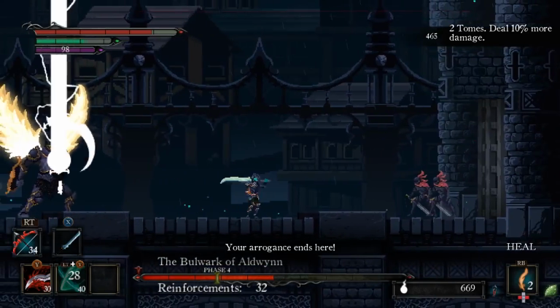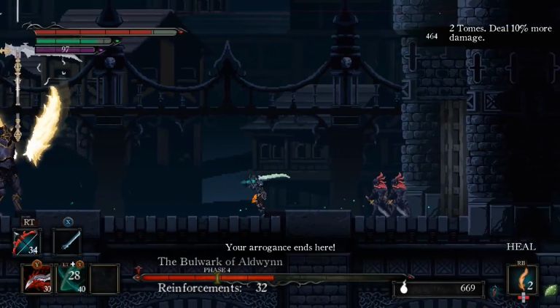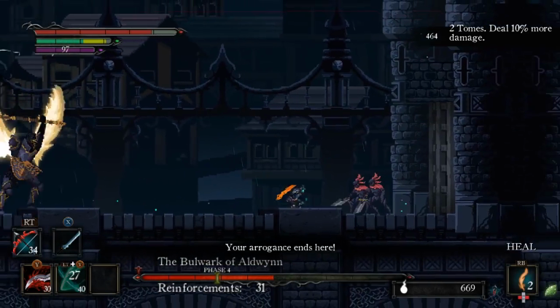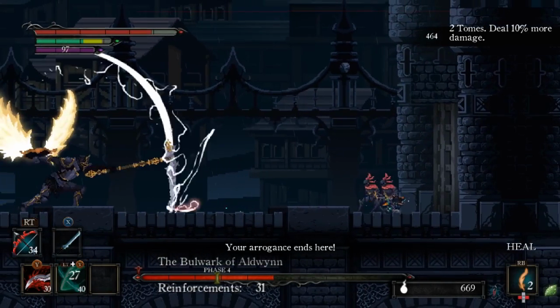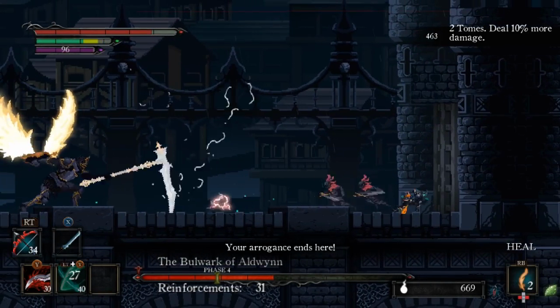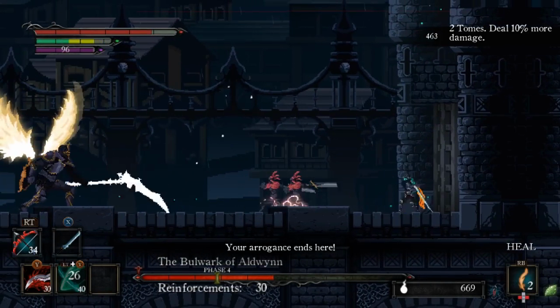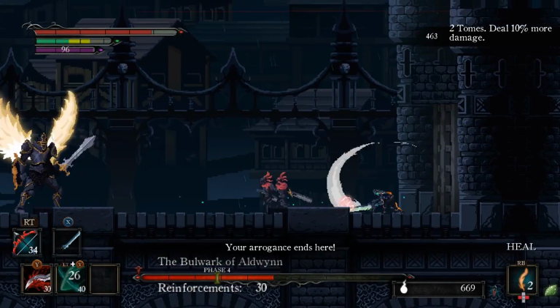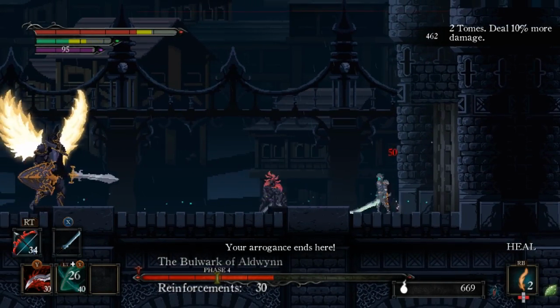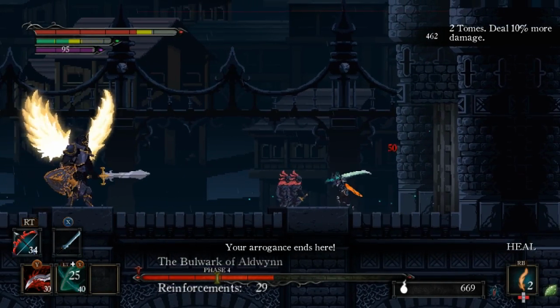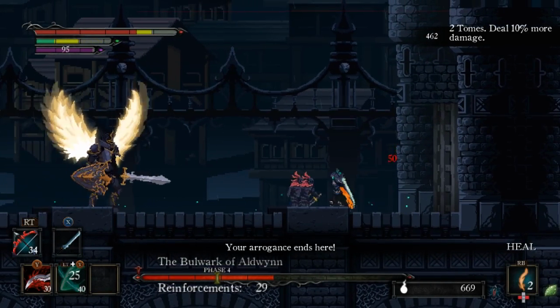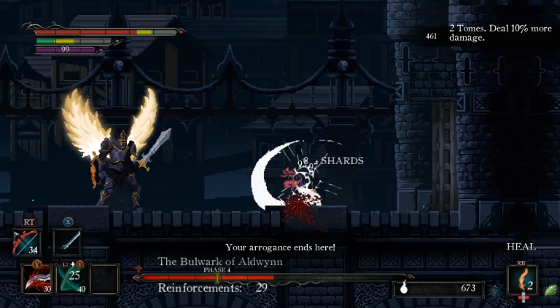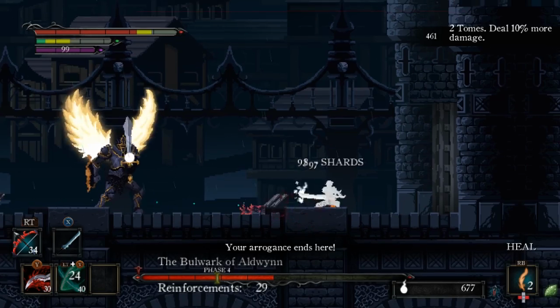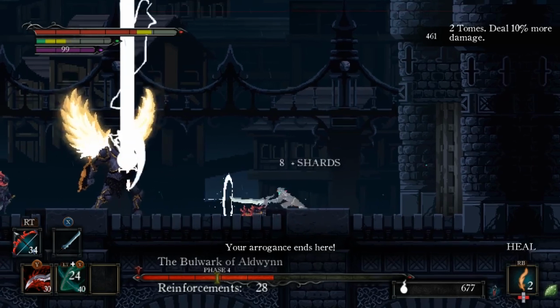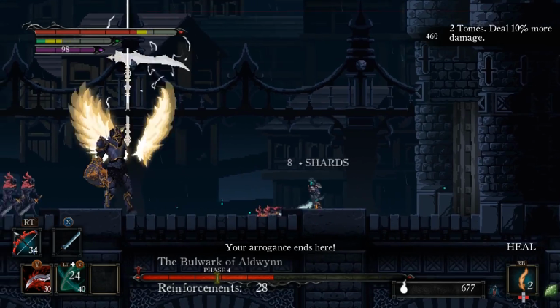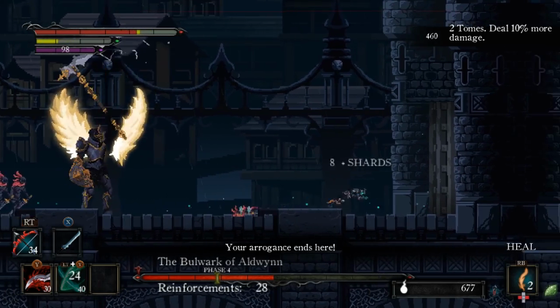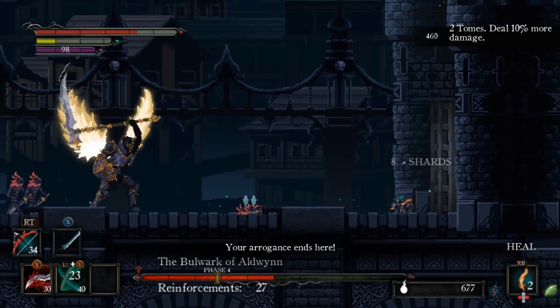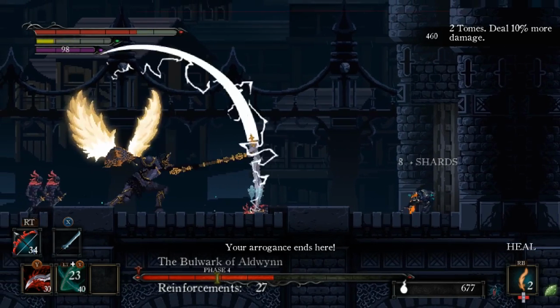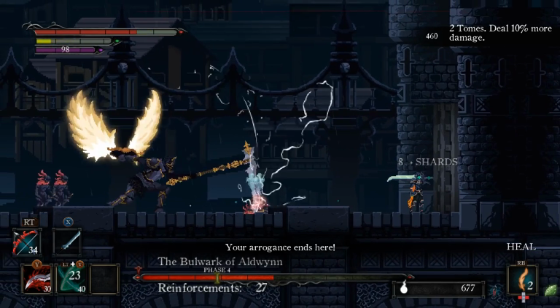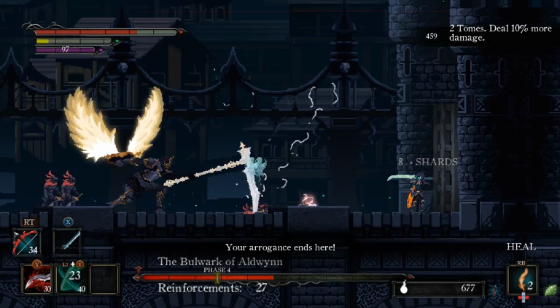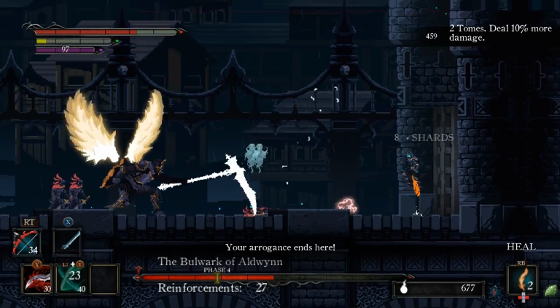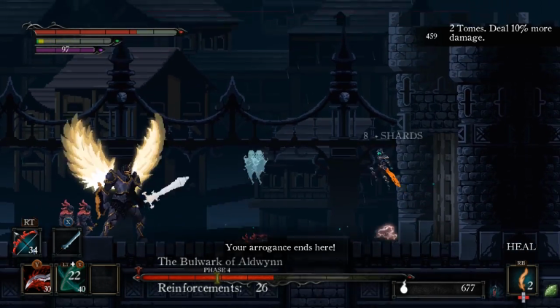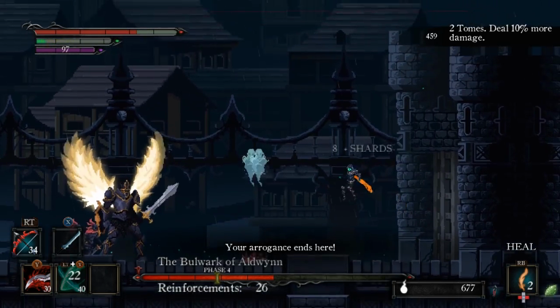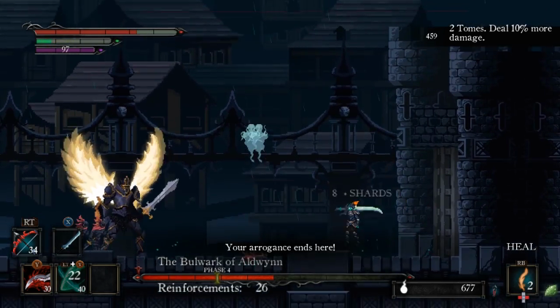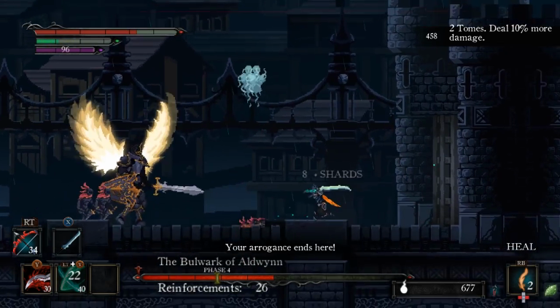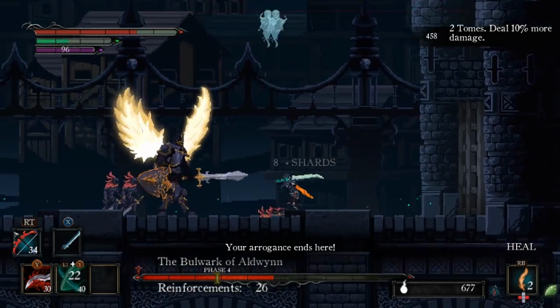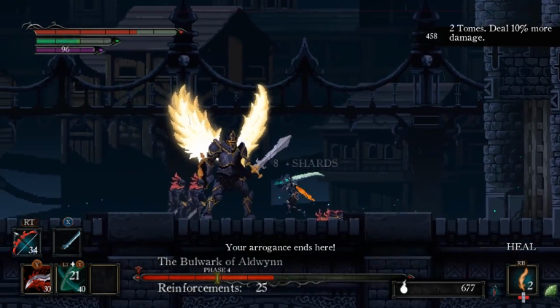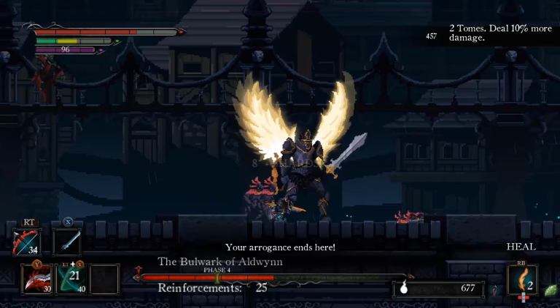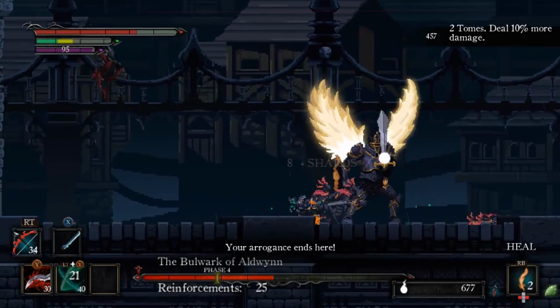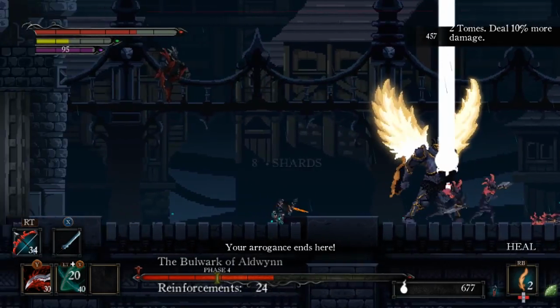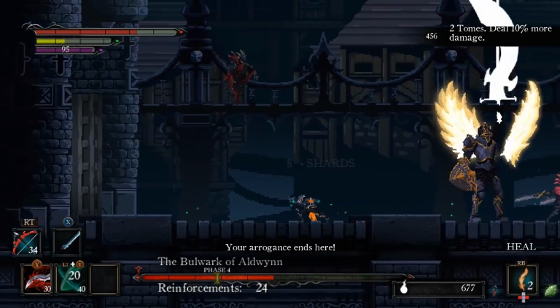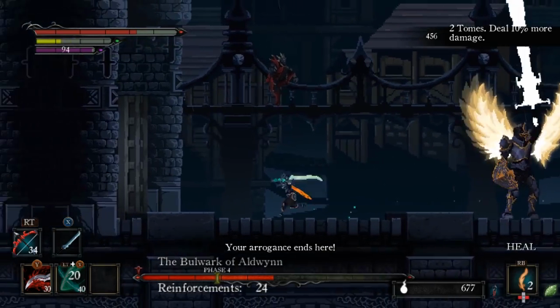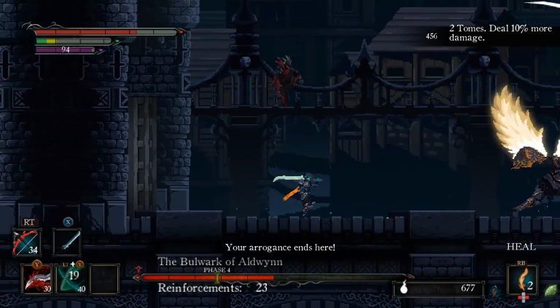When he does his range sickle attack, you either want to be close to him to dodge or far away to avoid the strike. This attack will also unleash a small amount of electricity you need to jump over.